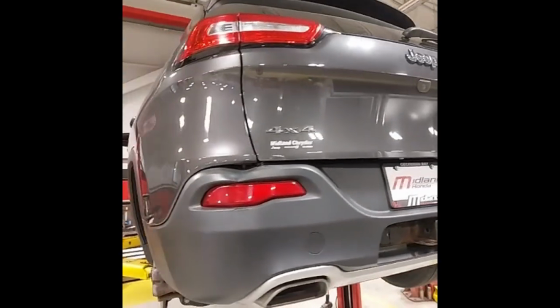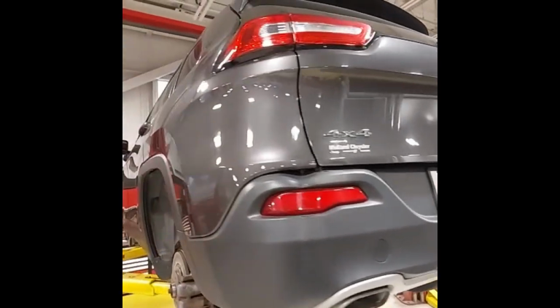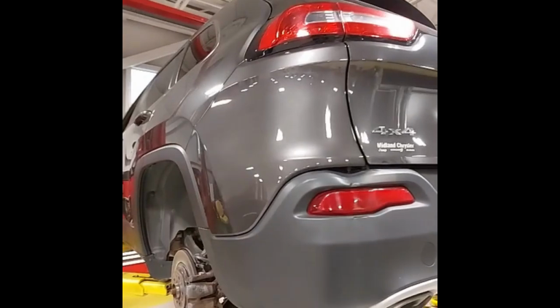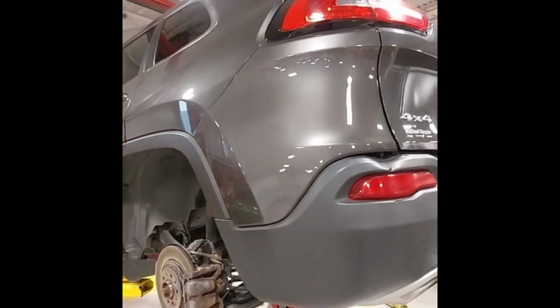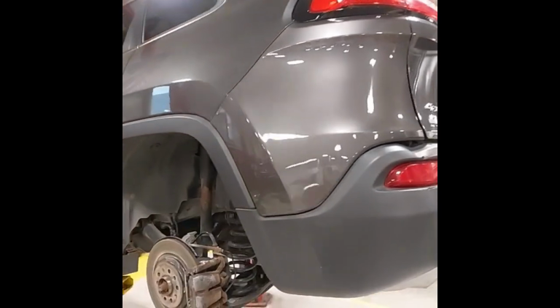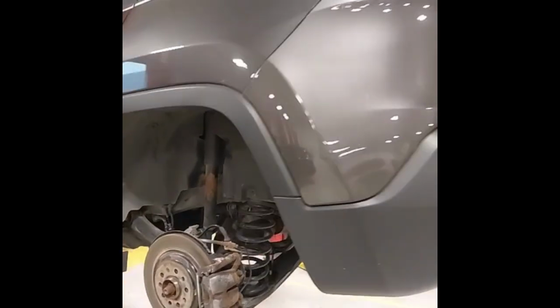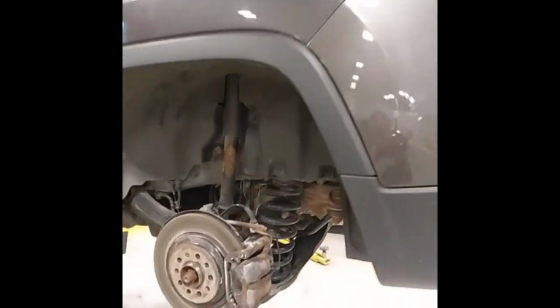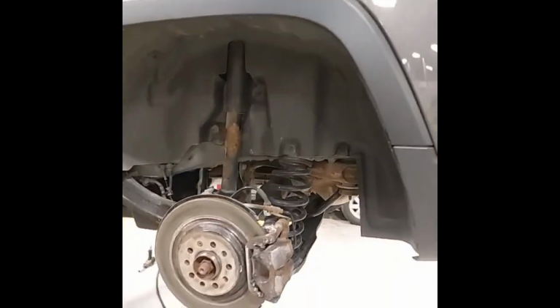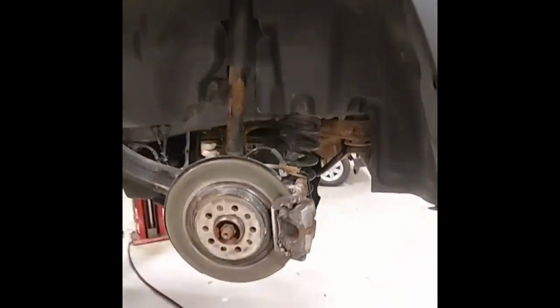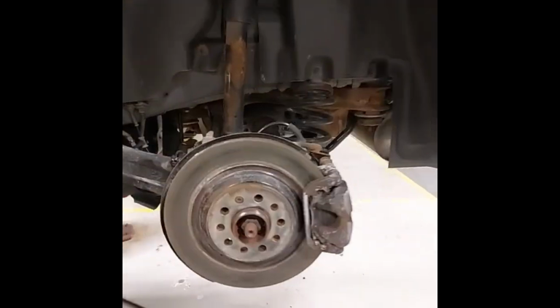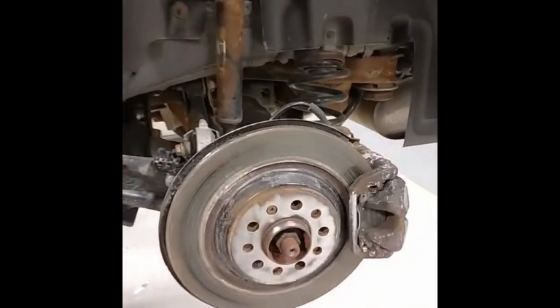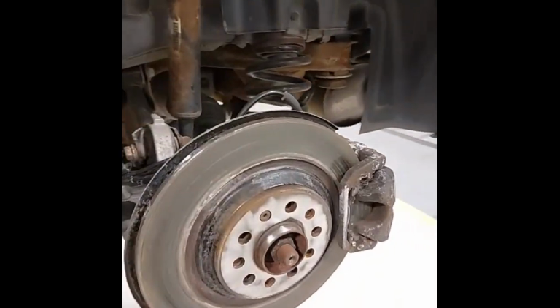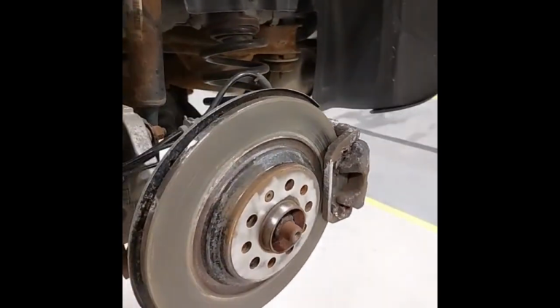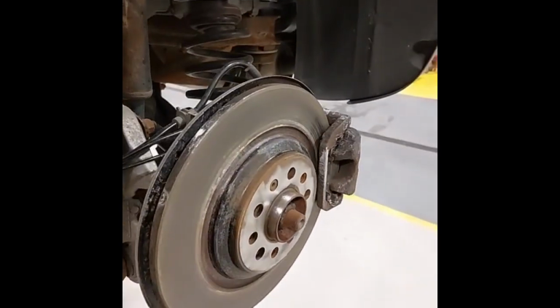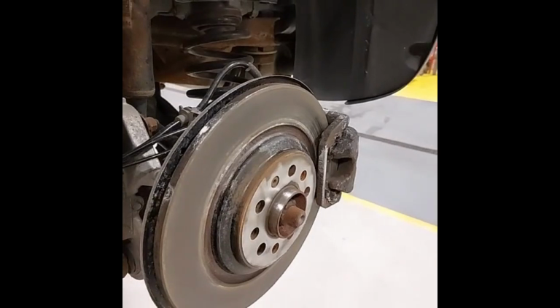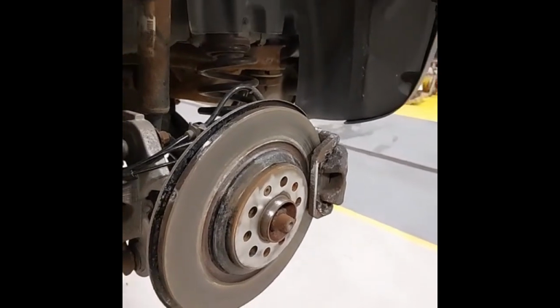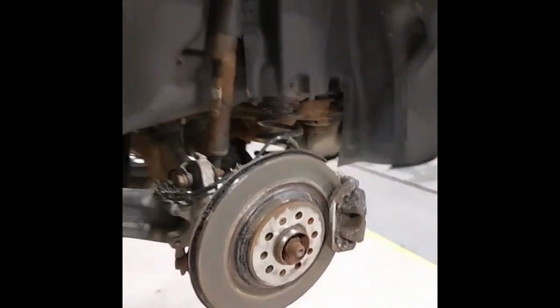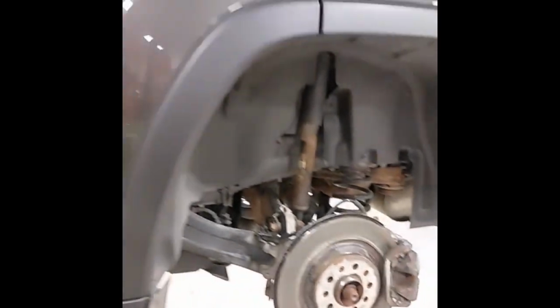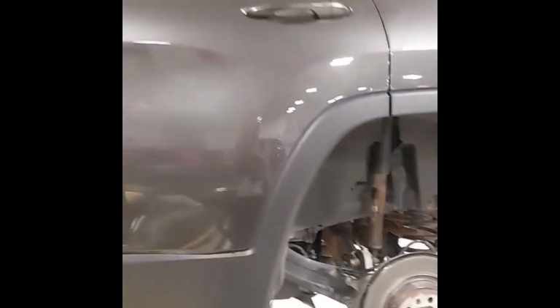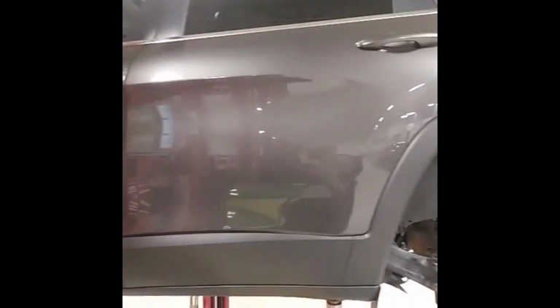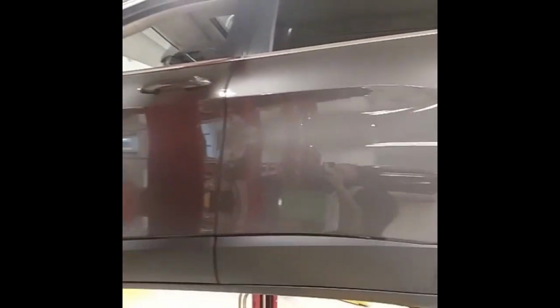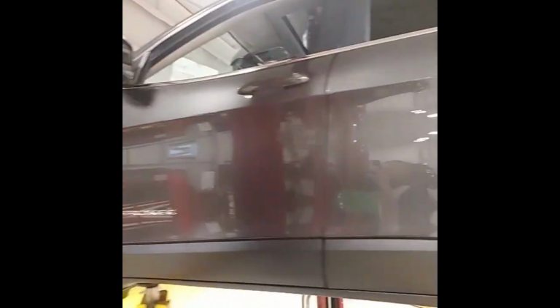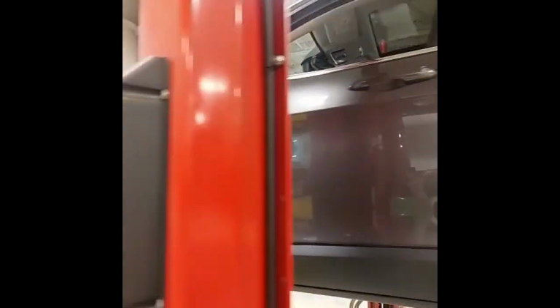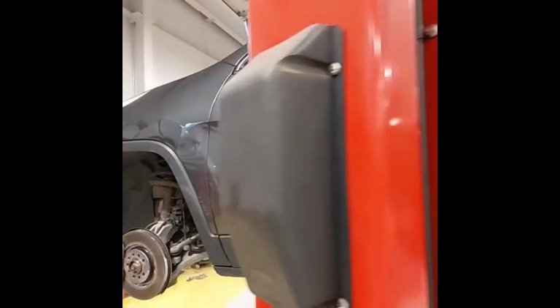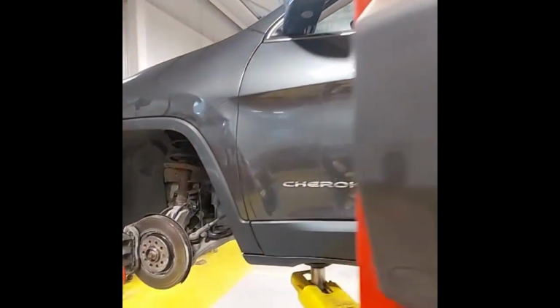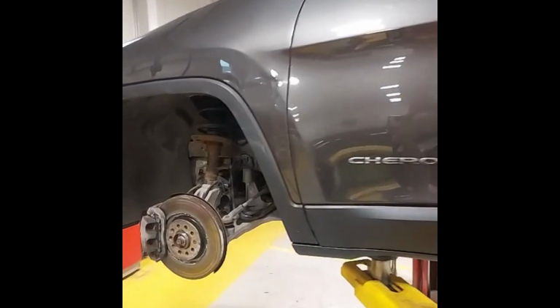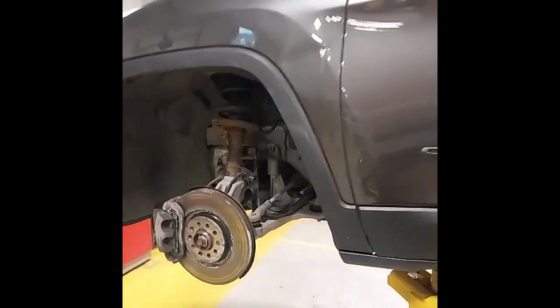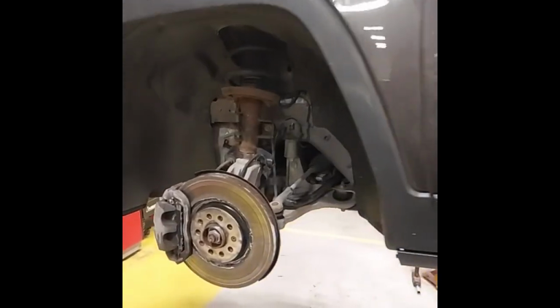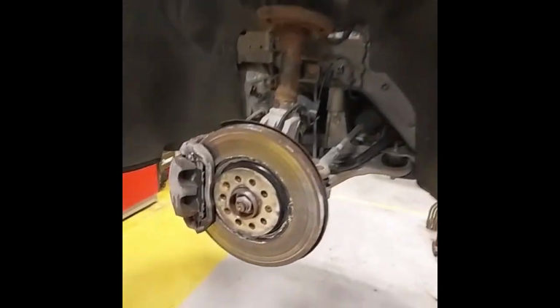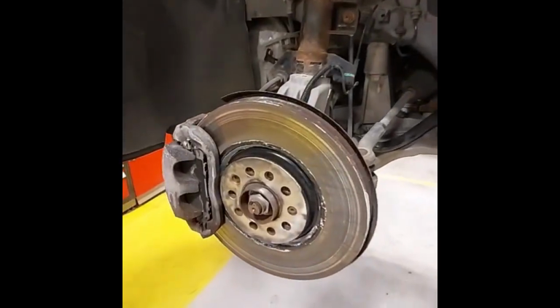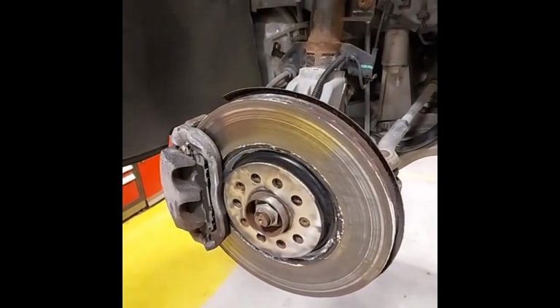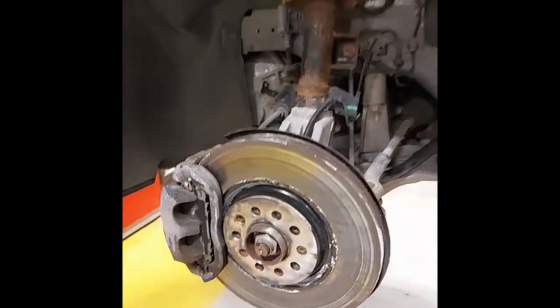Here on the other side, I've got the wheels off so we can have a look at the brakes. The rear brakes are fairly new with about 90% life left, and the front brakes also have 90% life left.